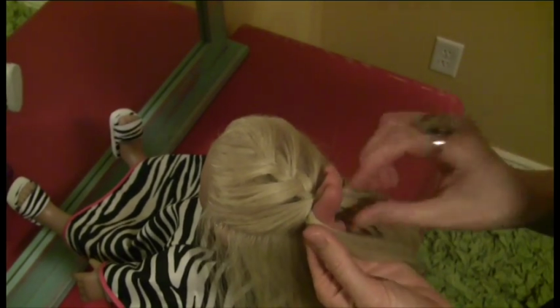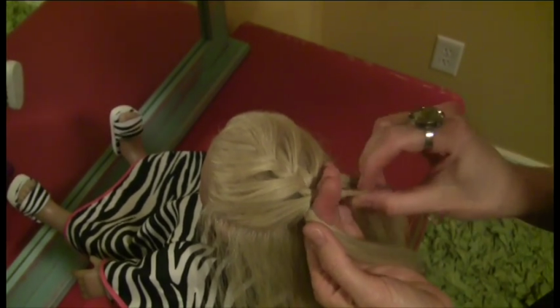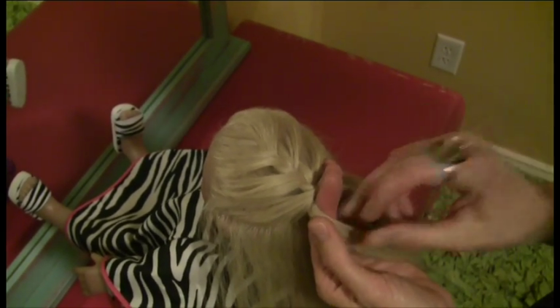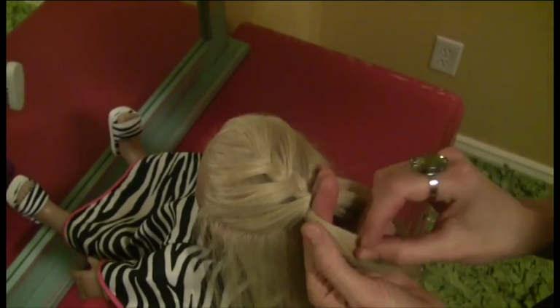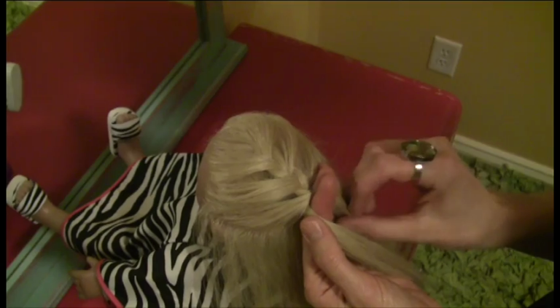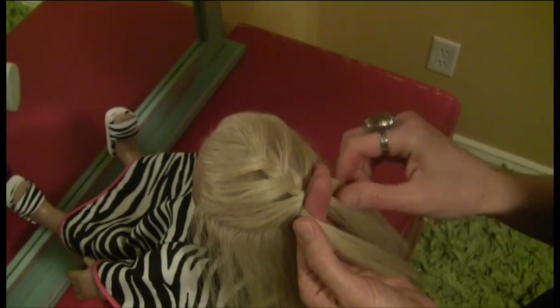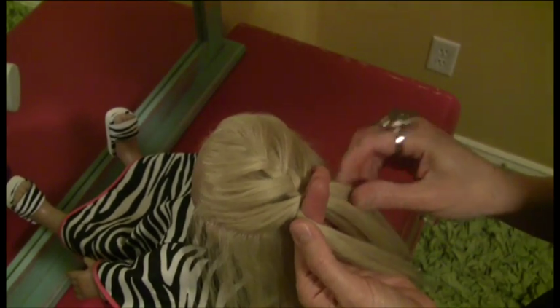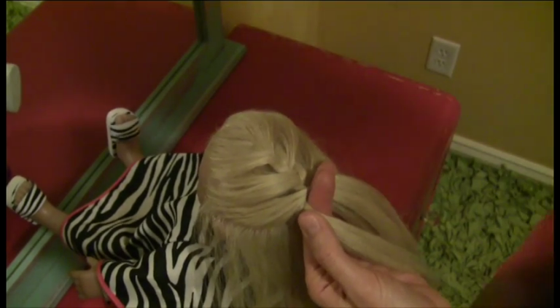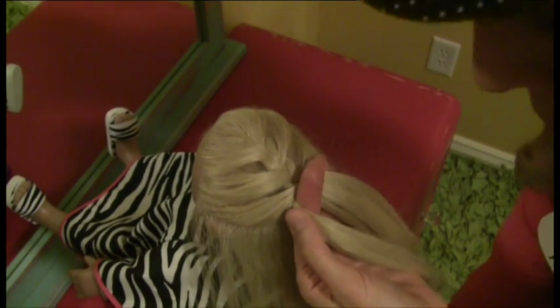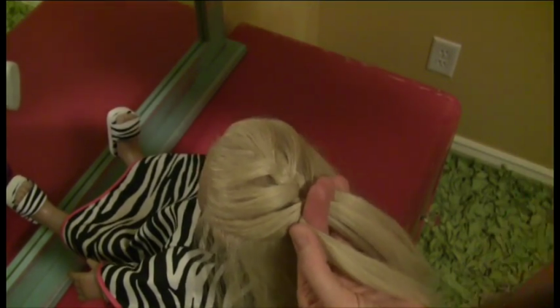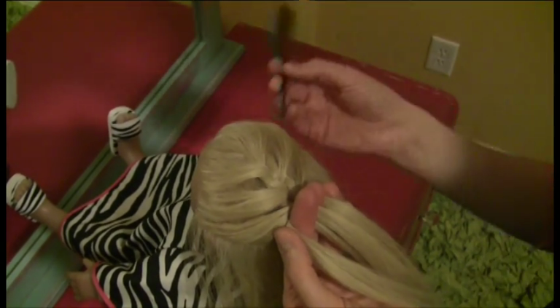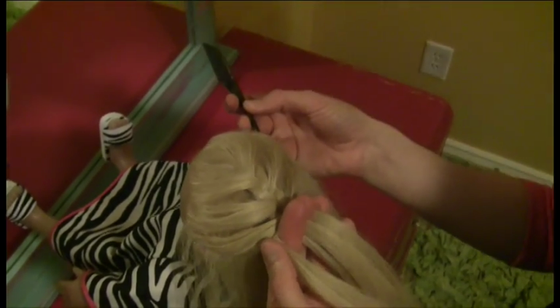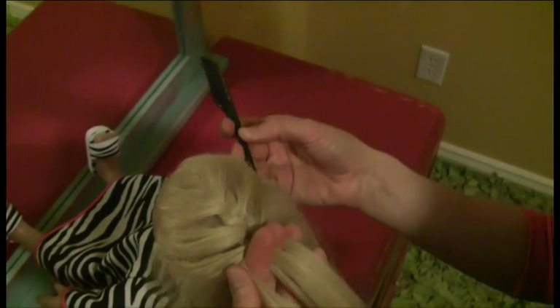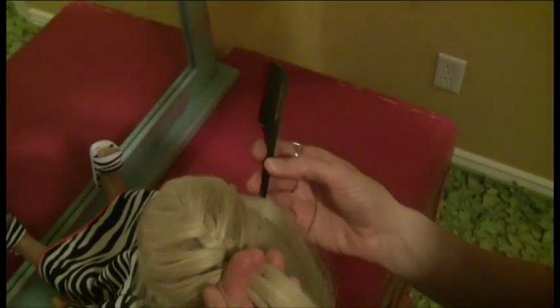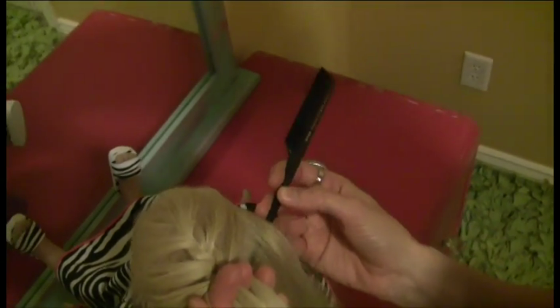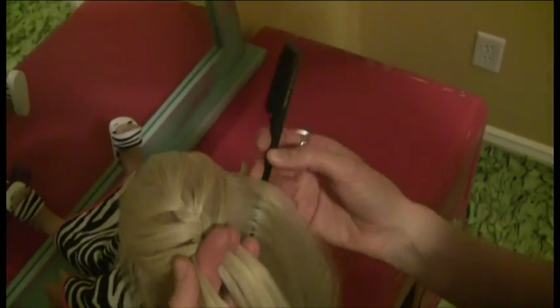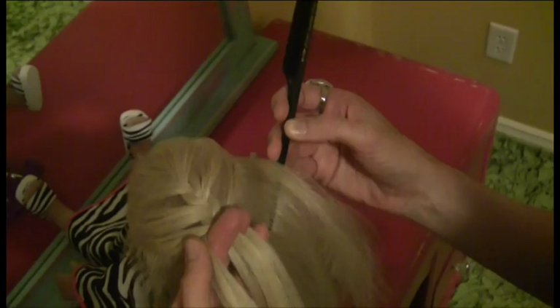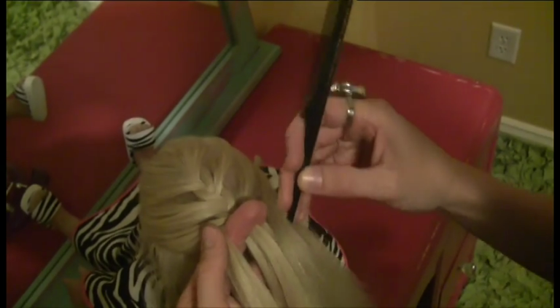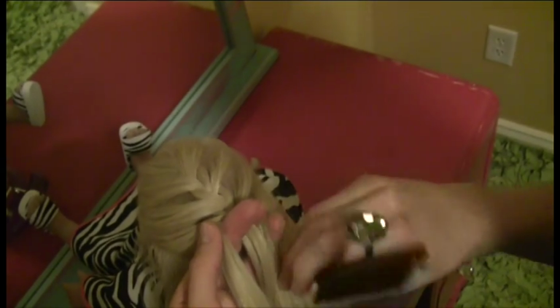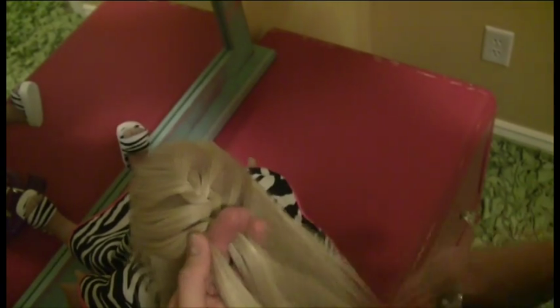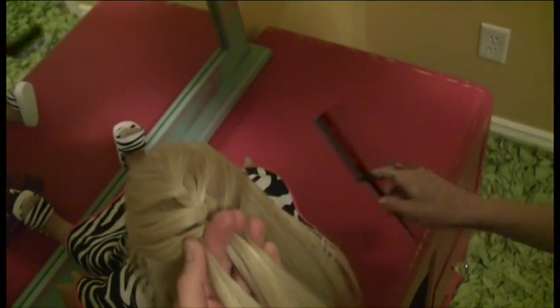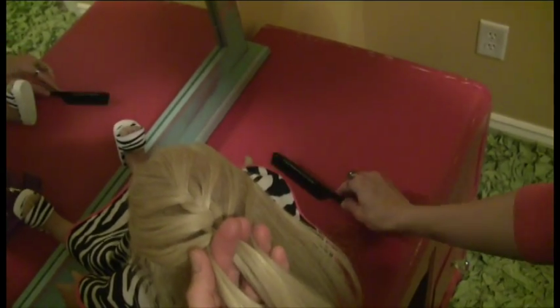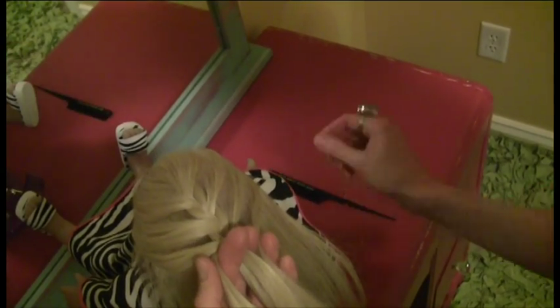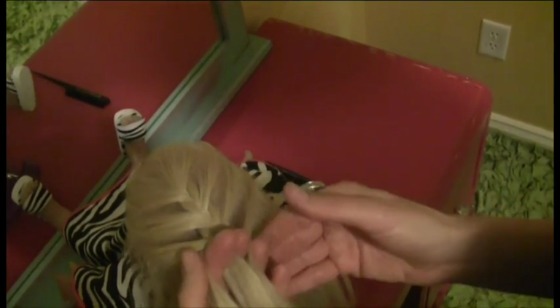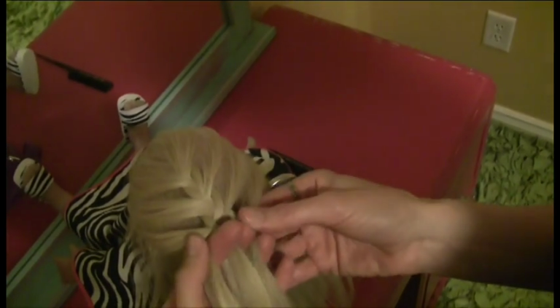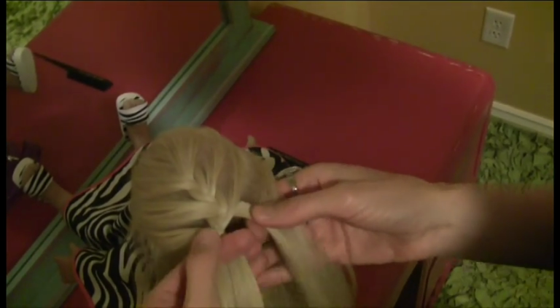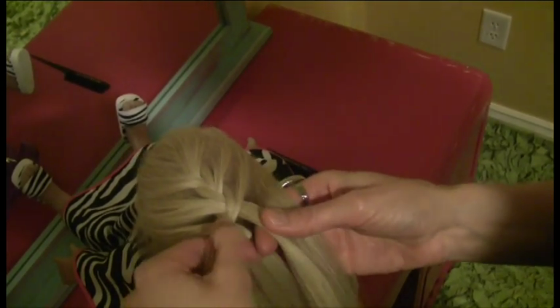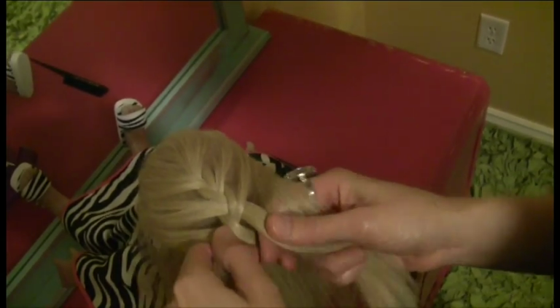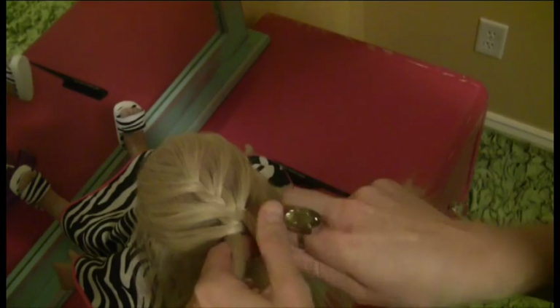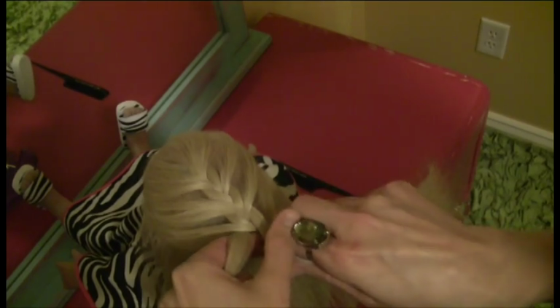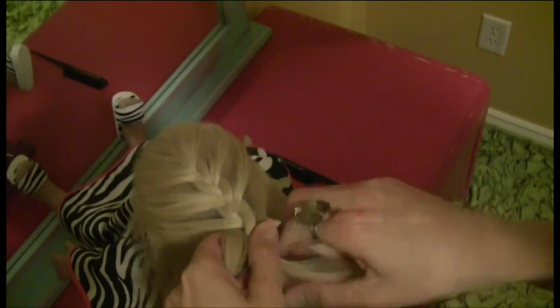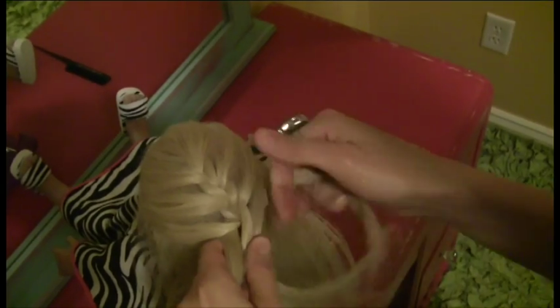Make your braid as loose or as tight as you'd like, by cinching your fingers up. And on down the head.